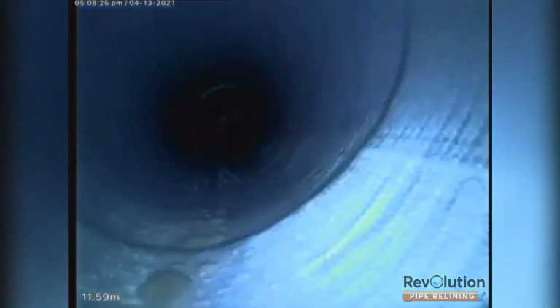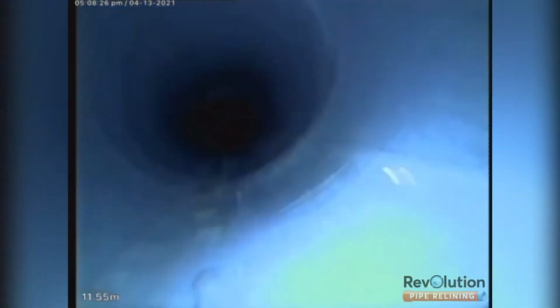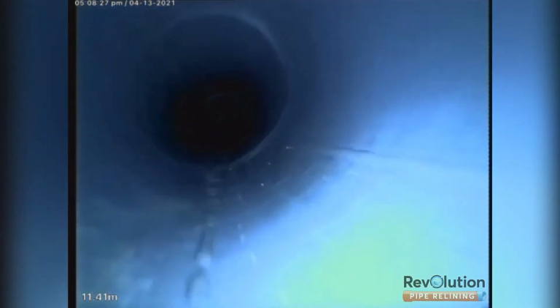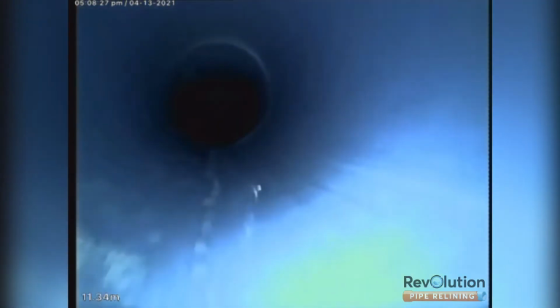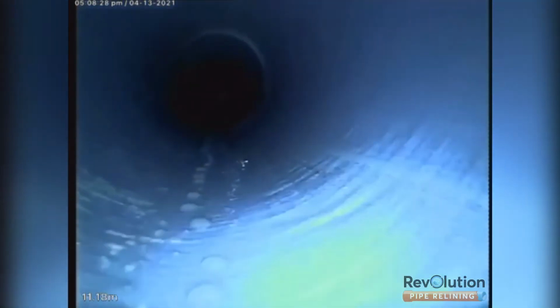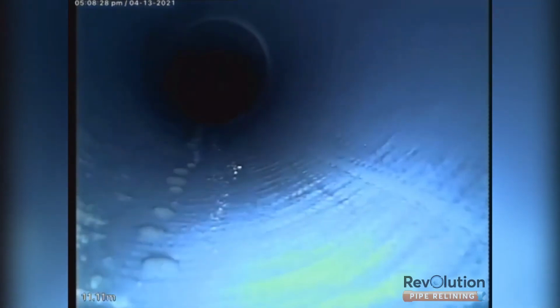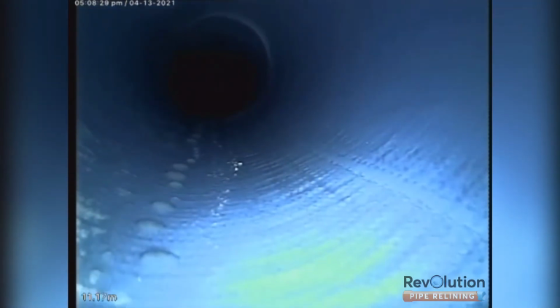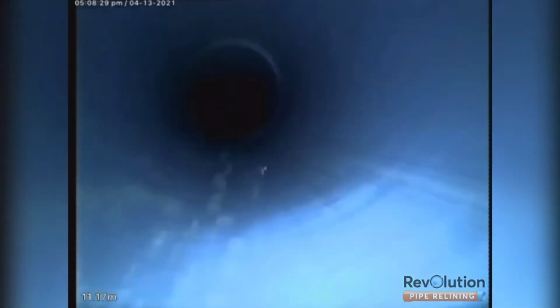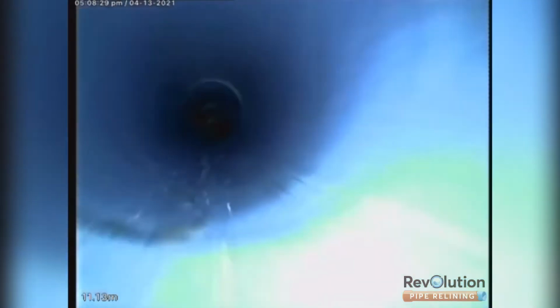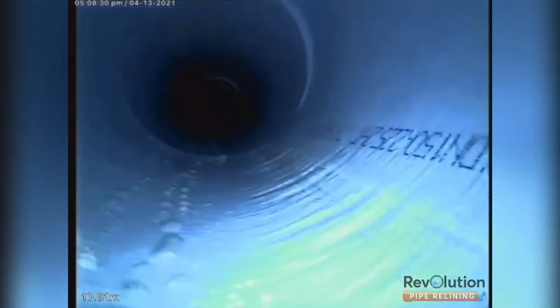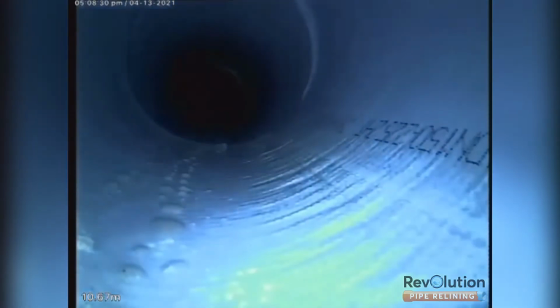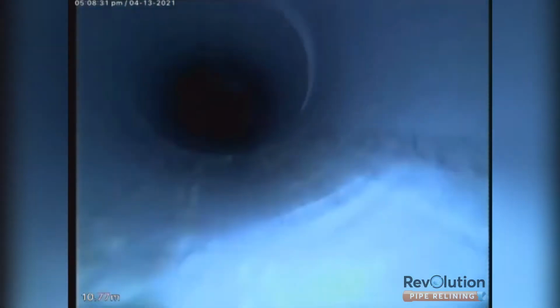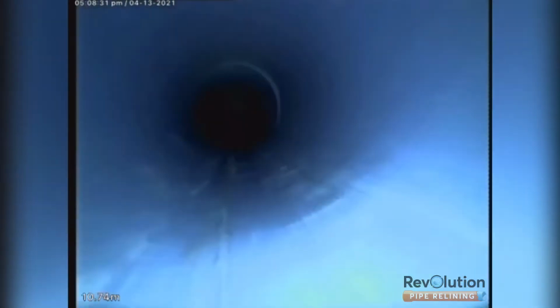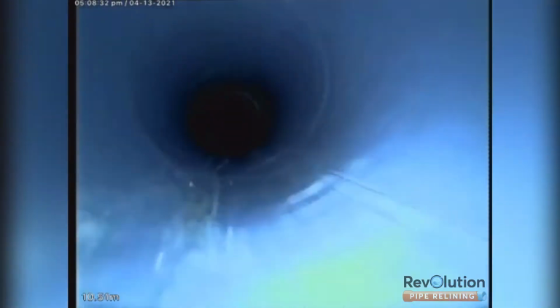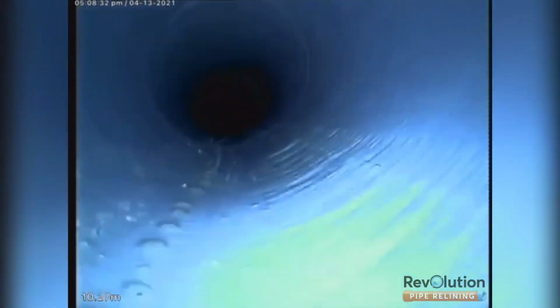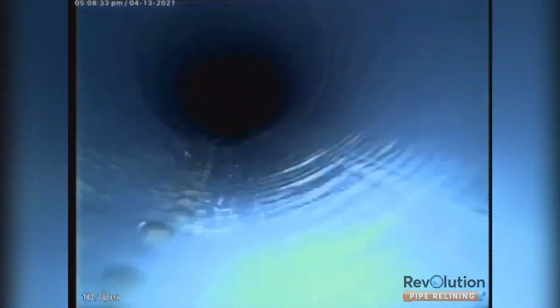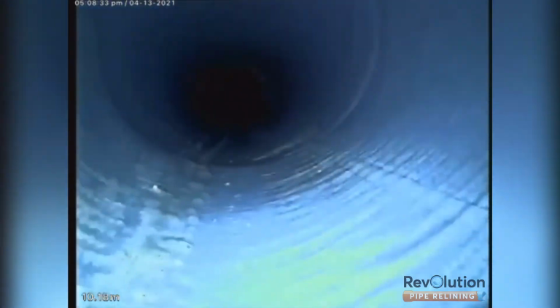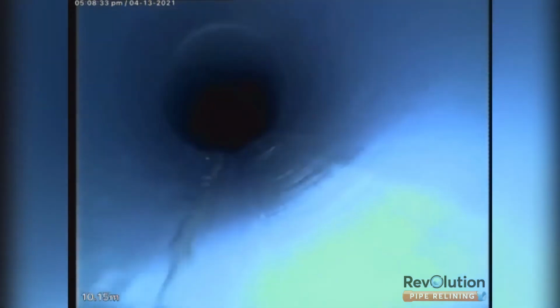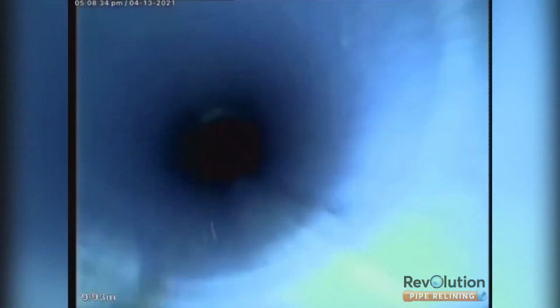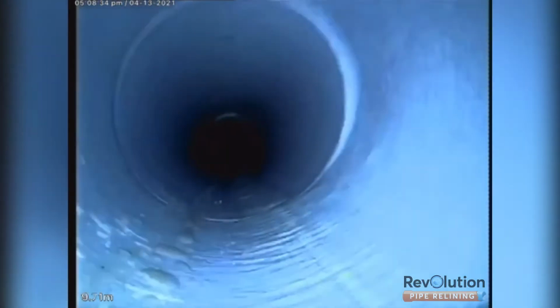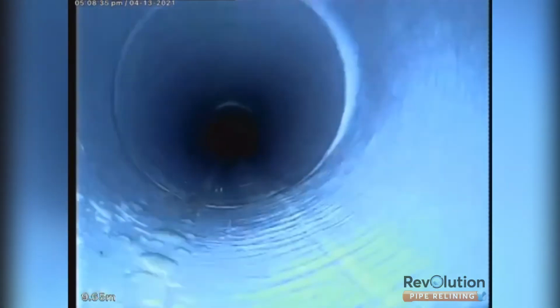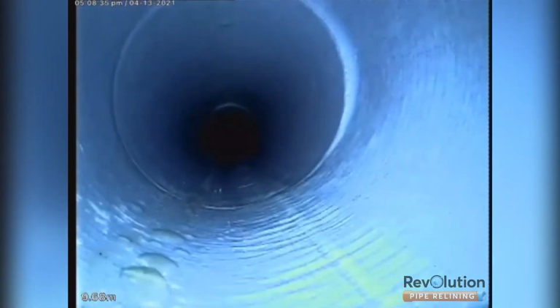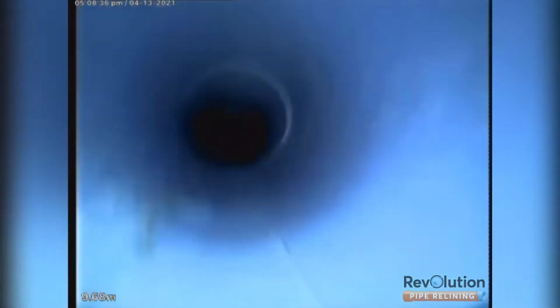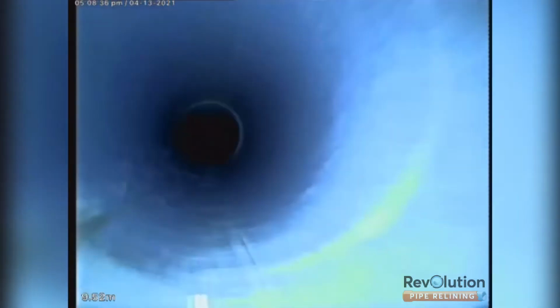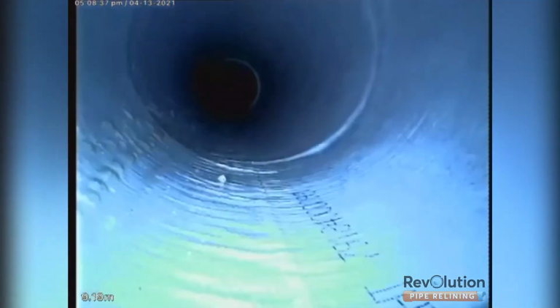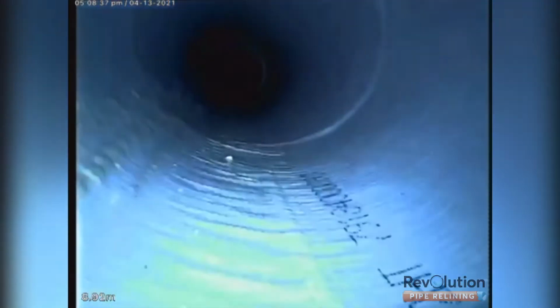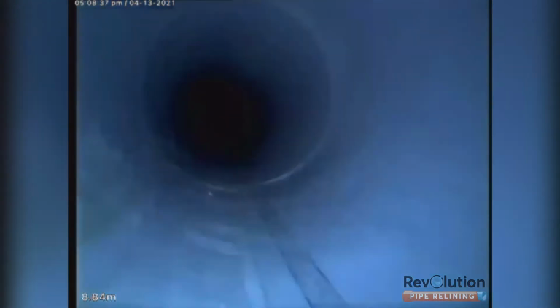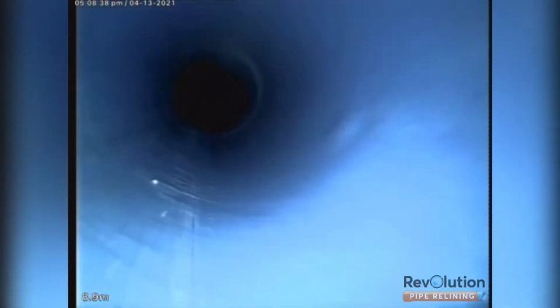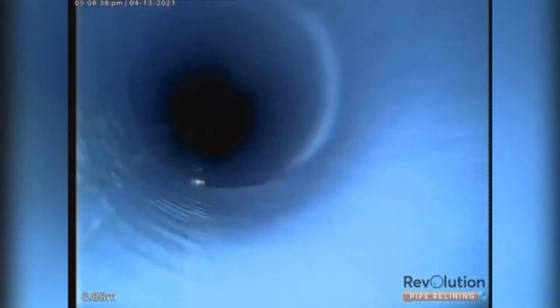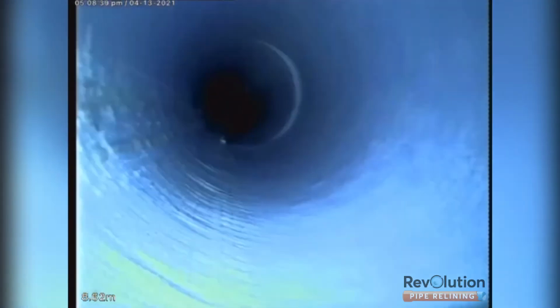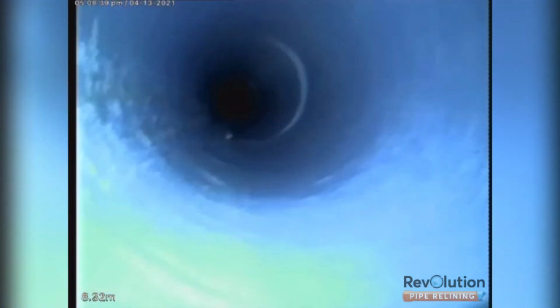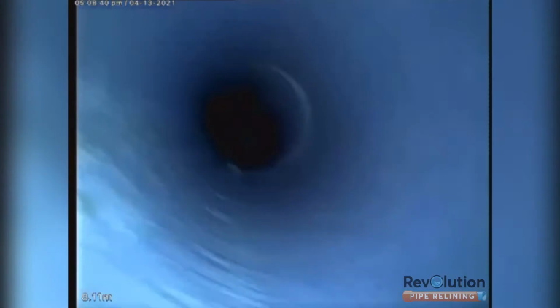The construction plumber hired us to do pipe relining on this project to save time and money. The vertical shaft drops down four meters, runs under a large retaining wall, under a footpath and the street.